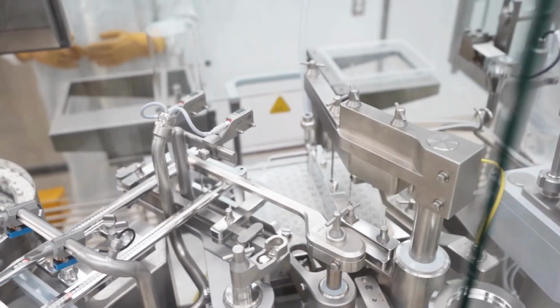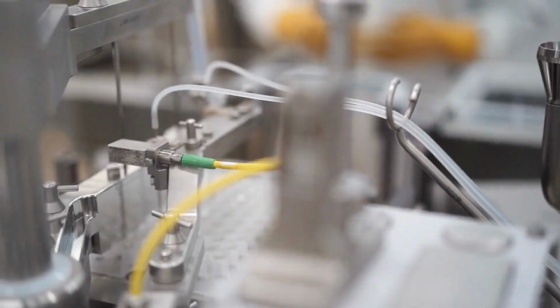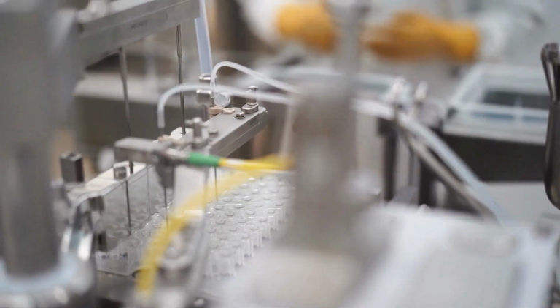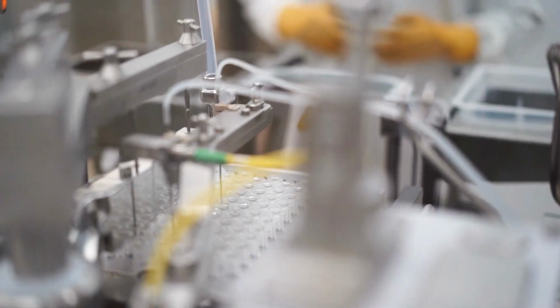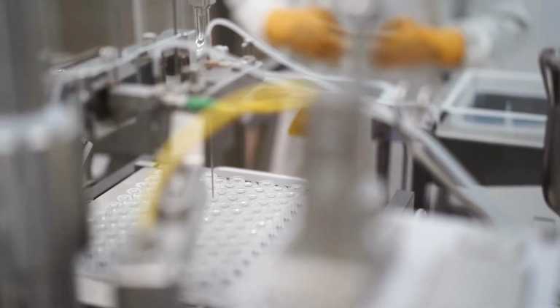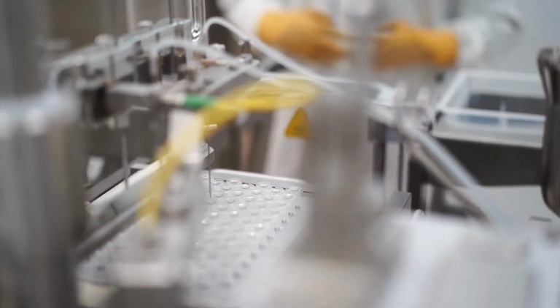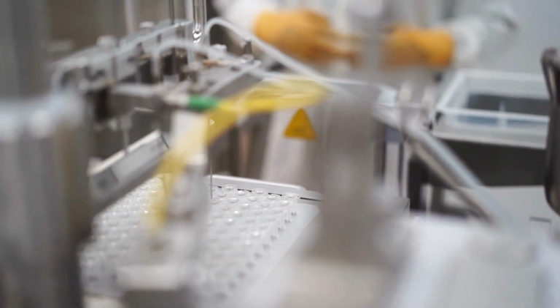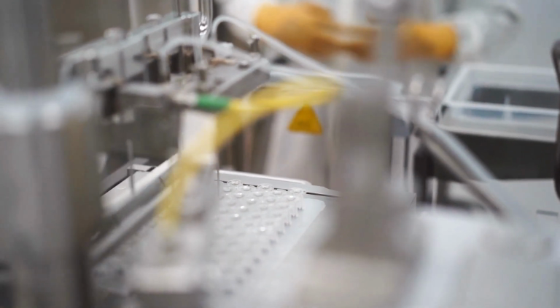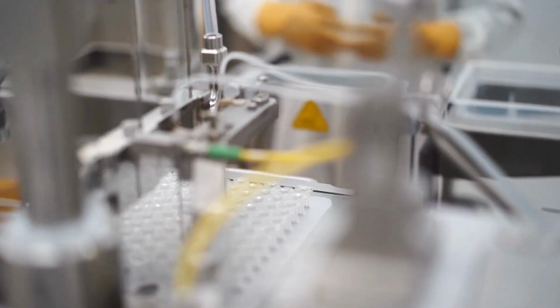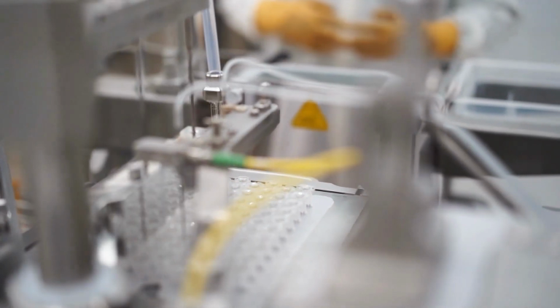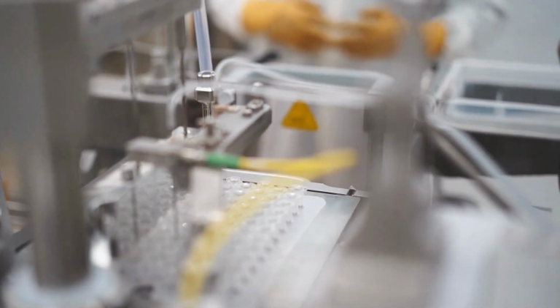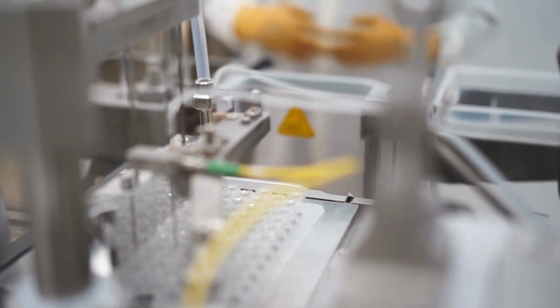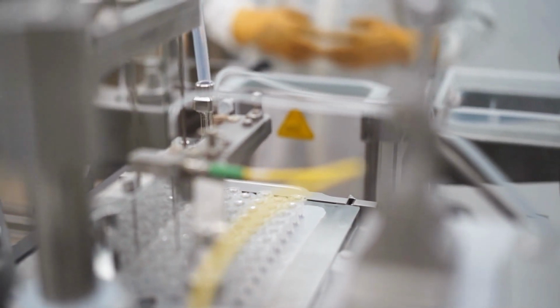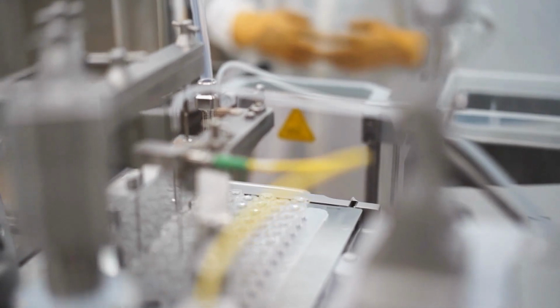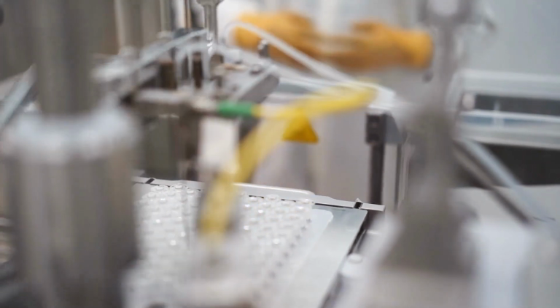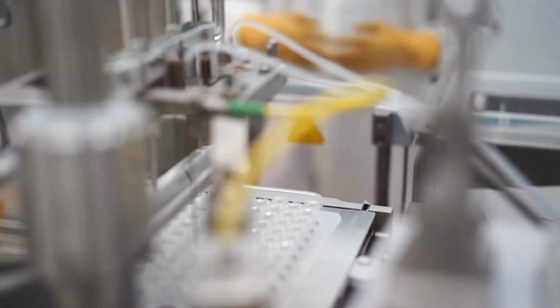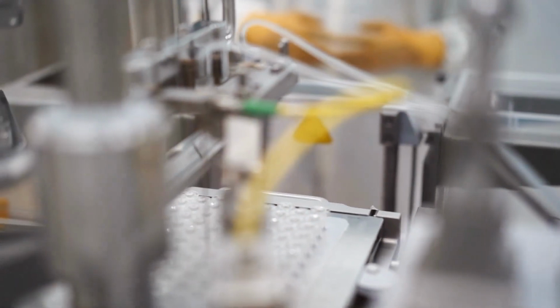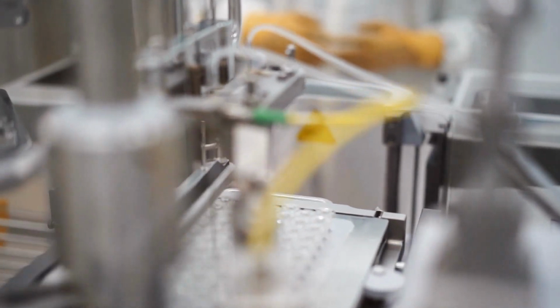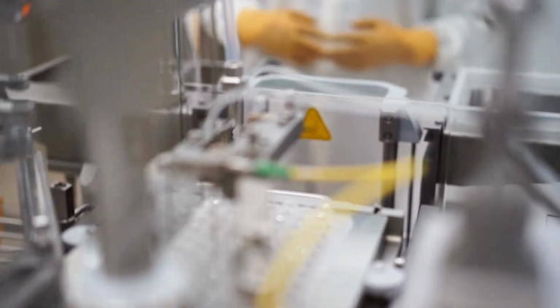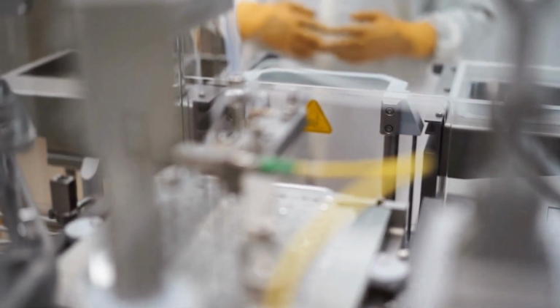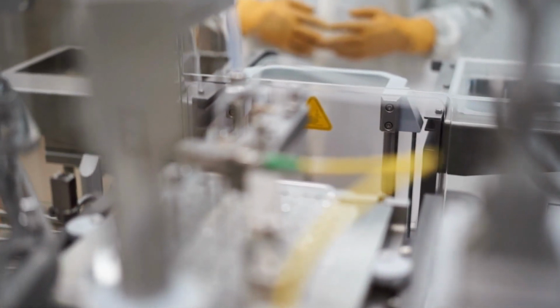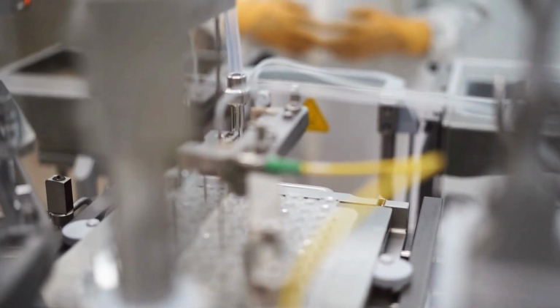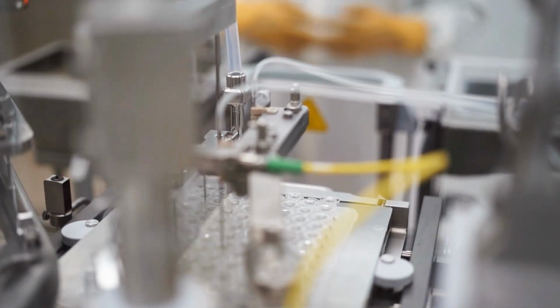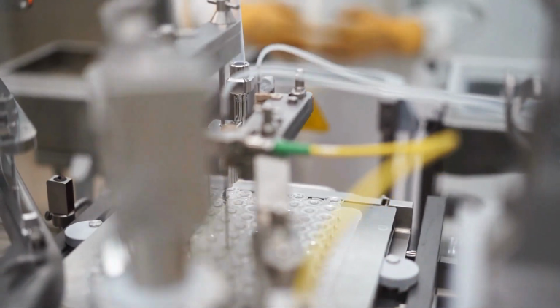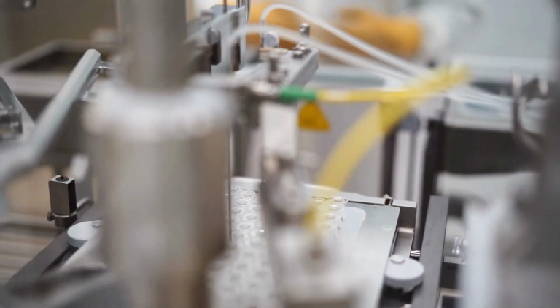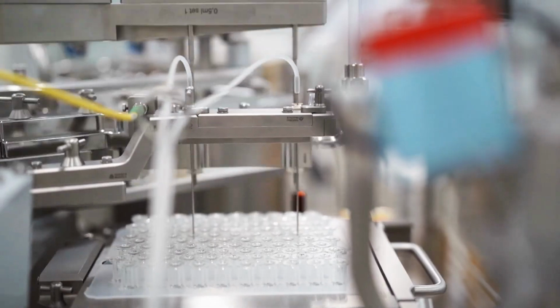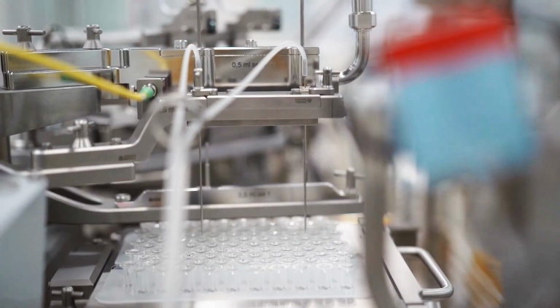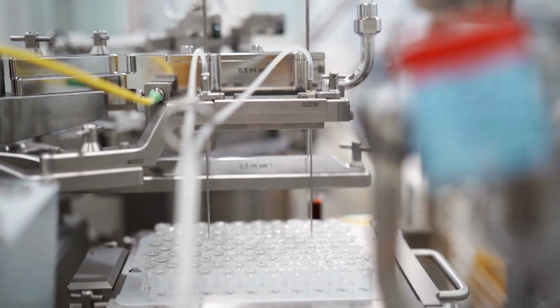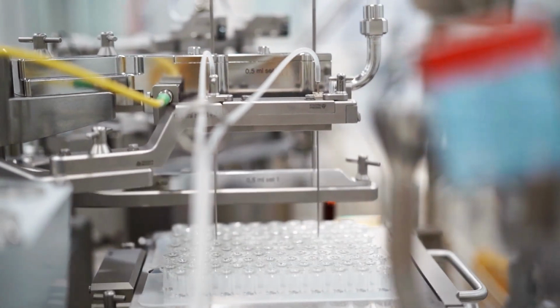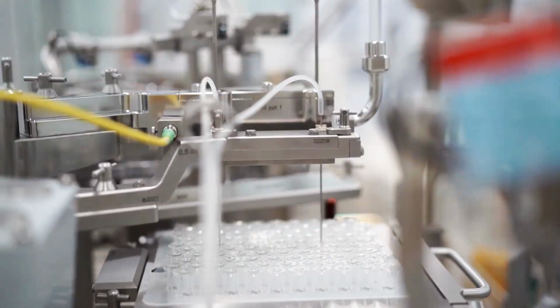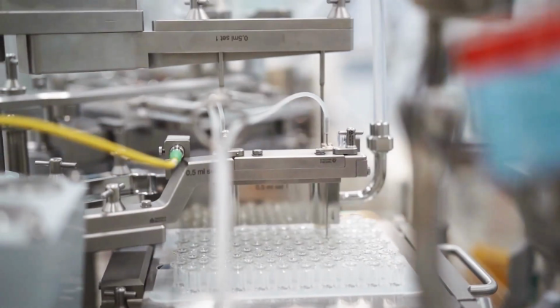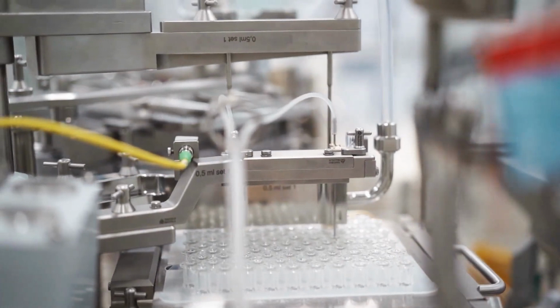Extended shelf life will allow more flexibility in inventory management and reduce waste of expired syringes. This allows practitioners to order more syringes less frequently and reduces the risk of a shortage at their practice.